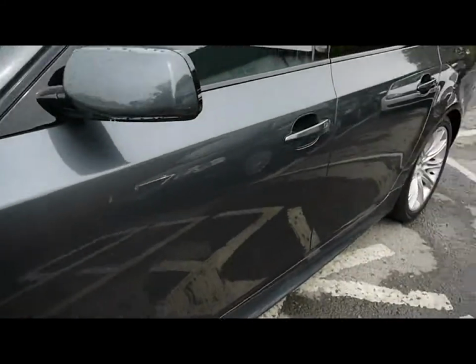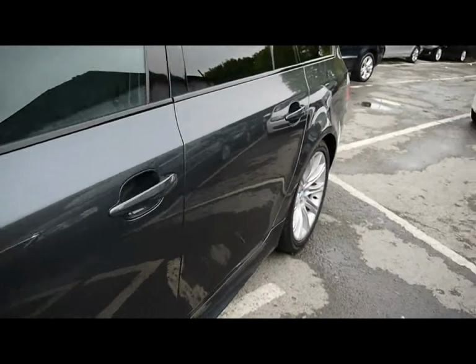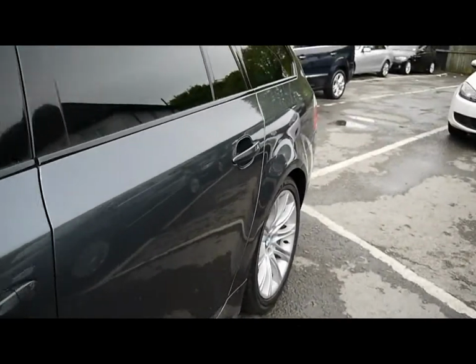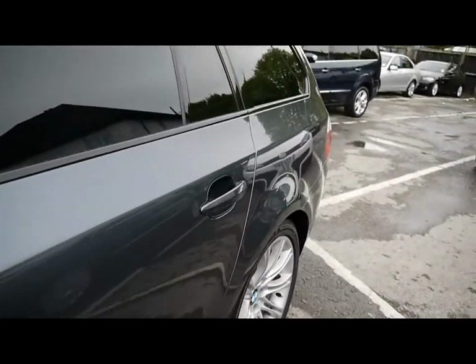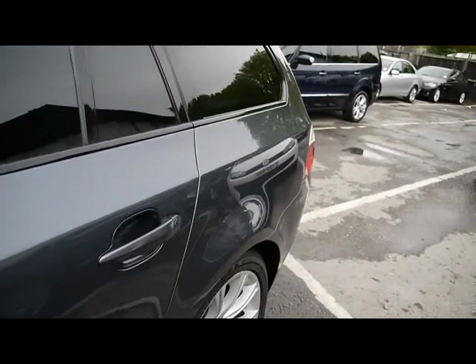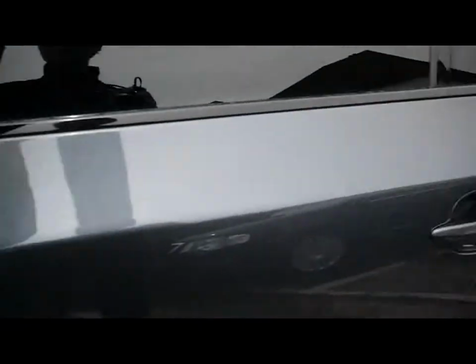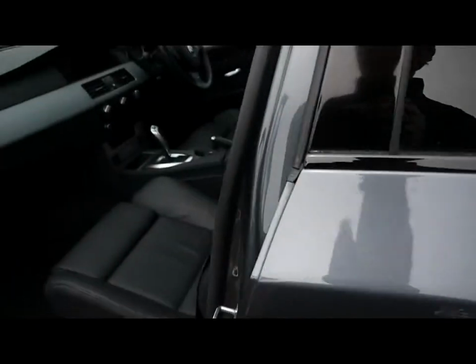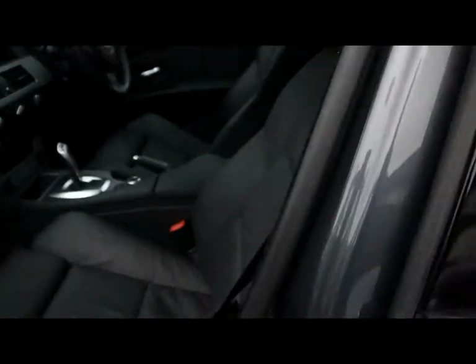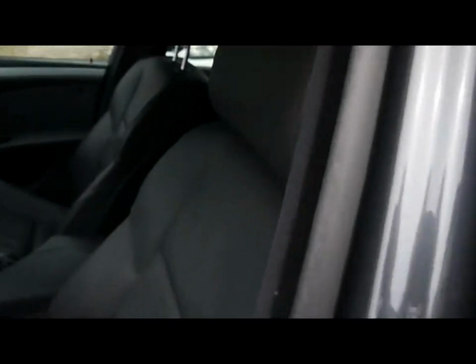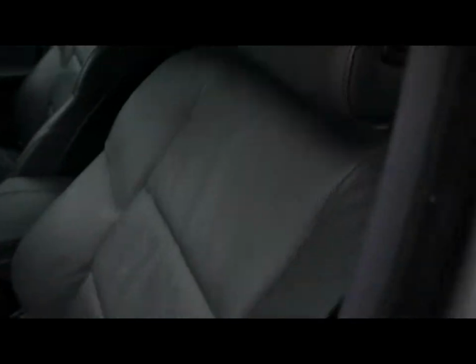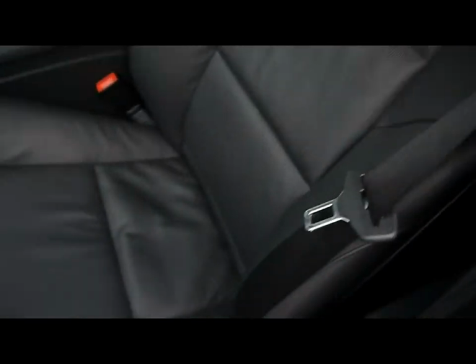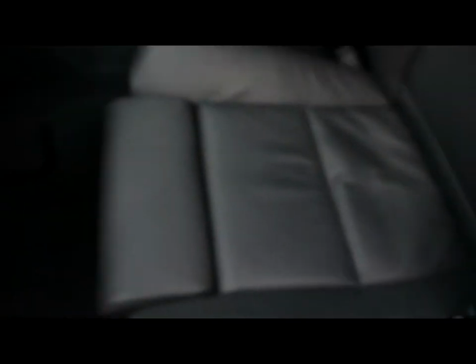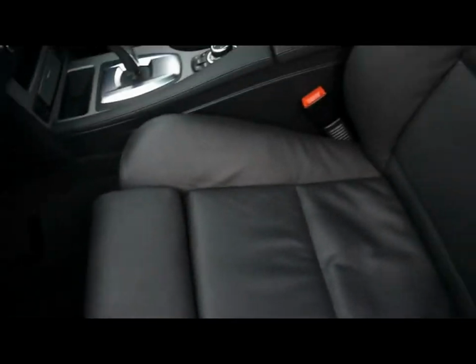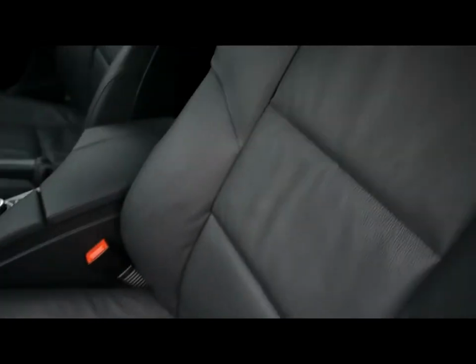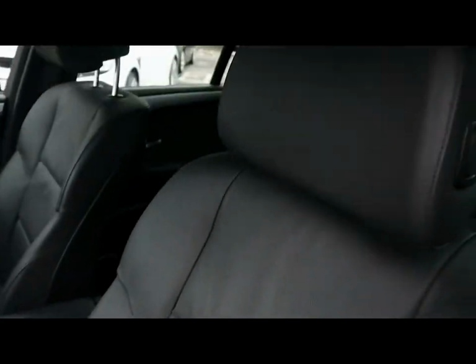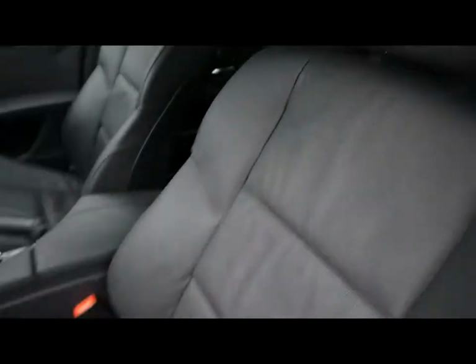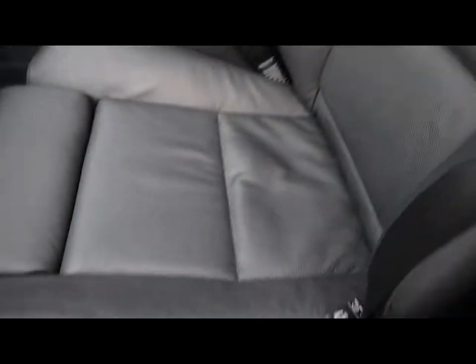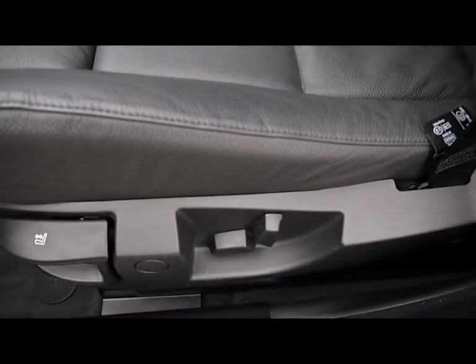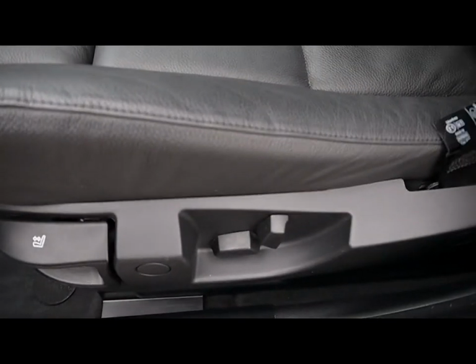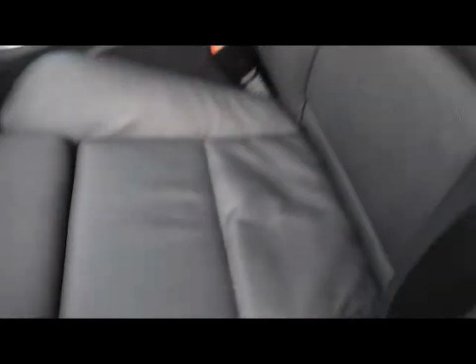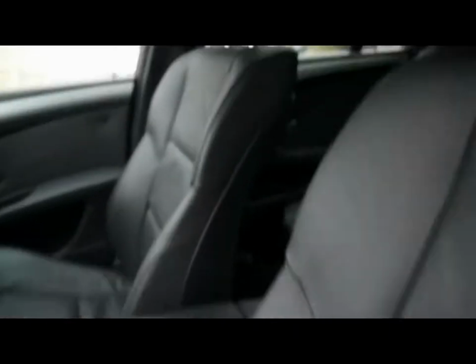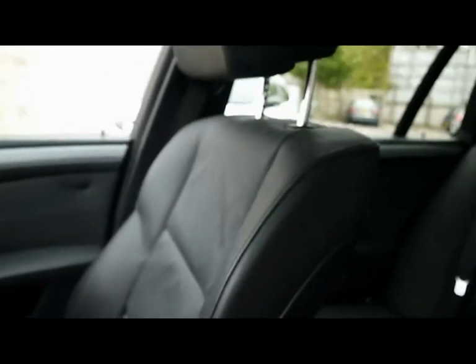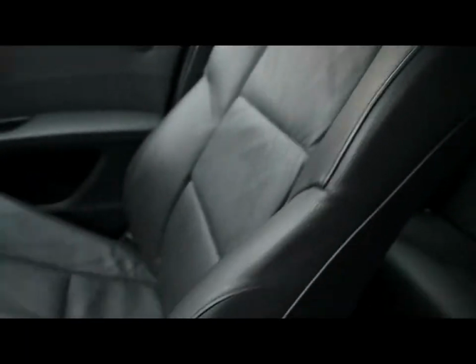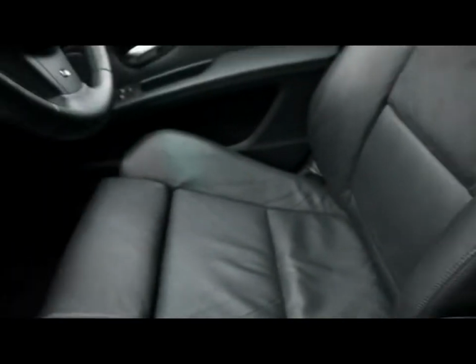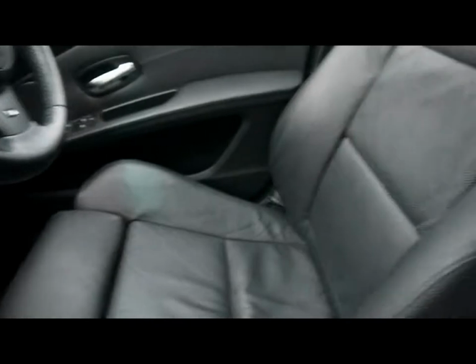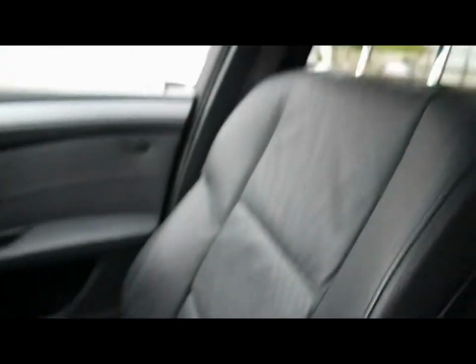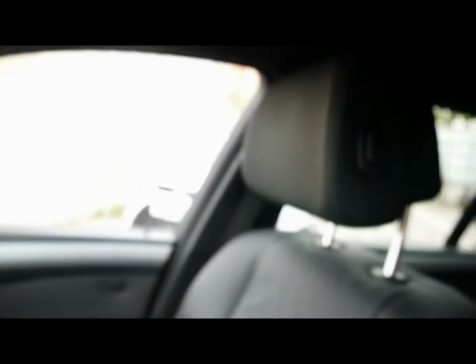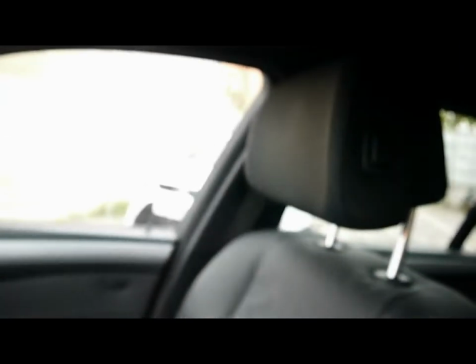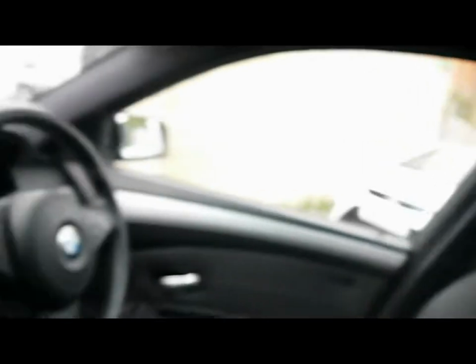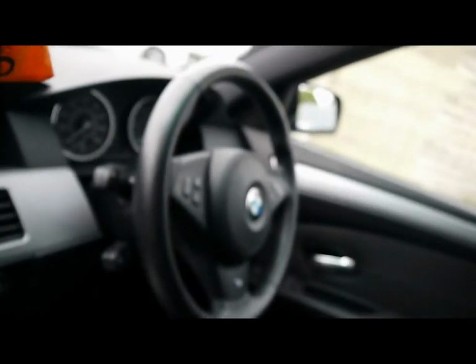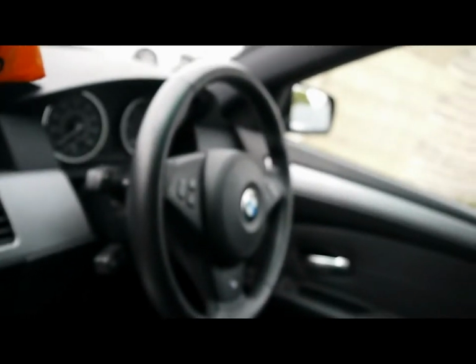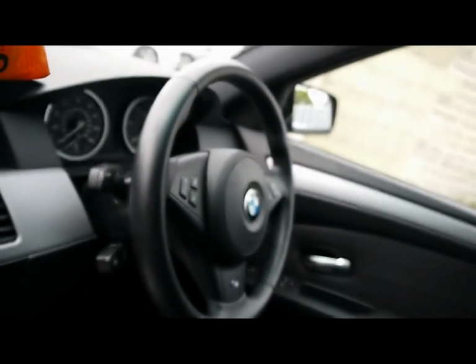We'll show you inside the vehicle now. Inside is a full black leather interior, all in great condition. Both front seats are electrically adjustable and heated. There's also a multi-function steering wheel.